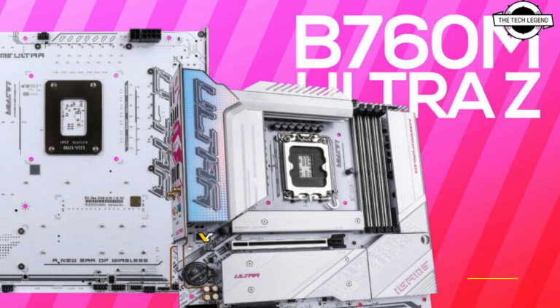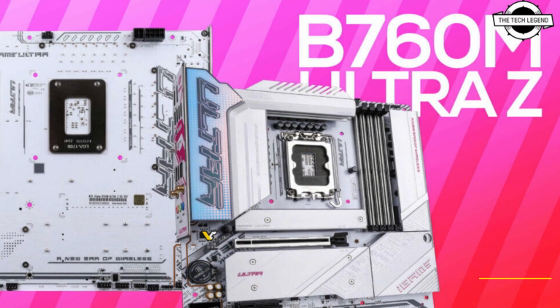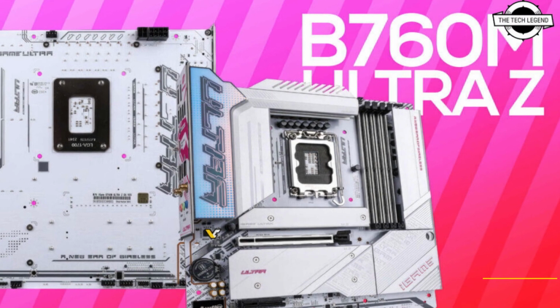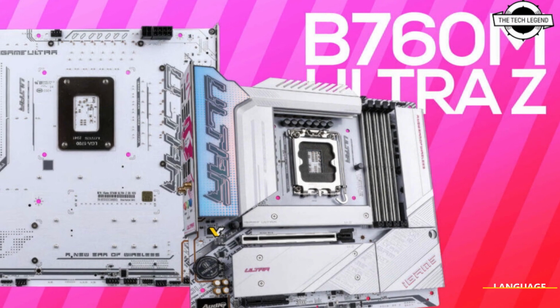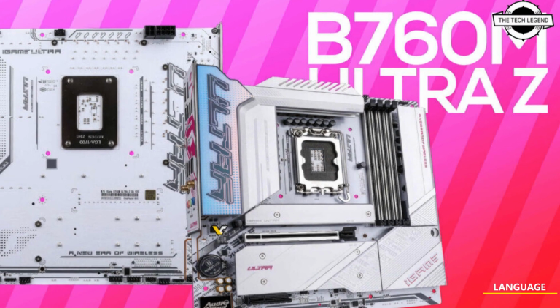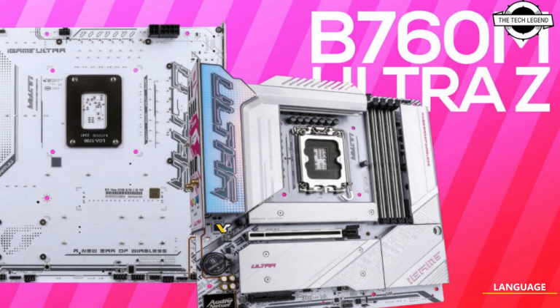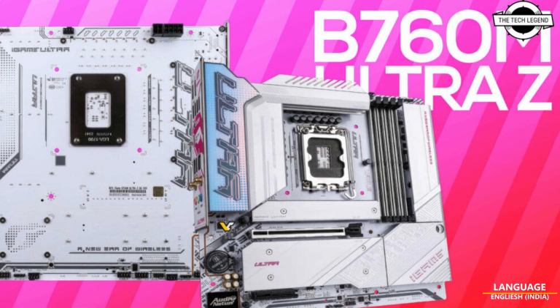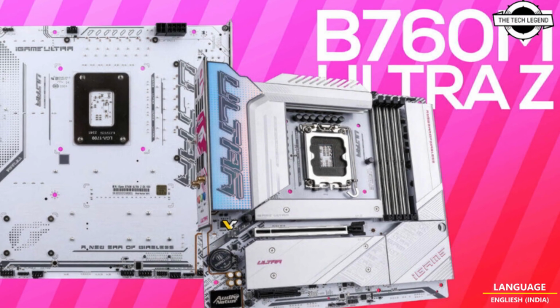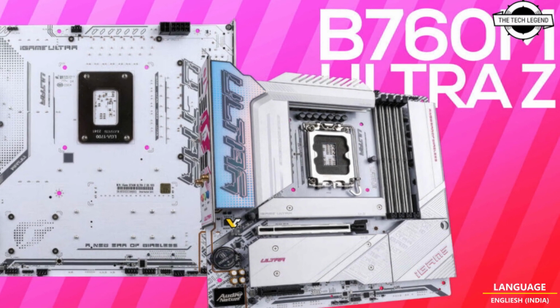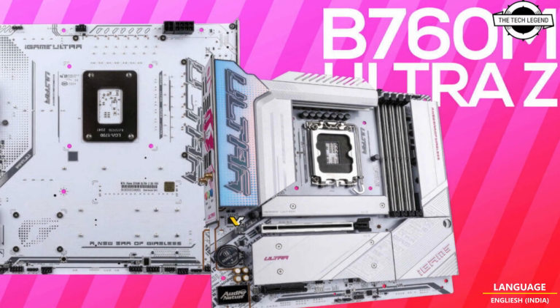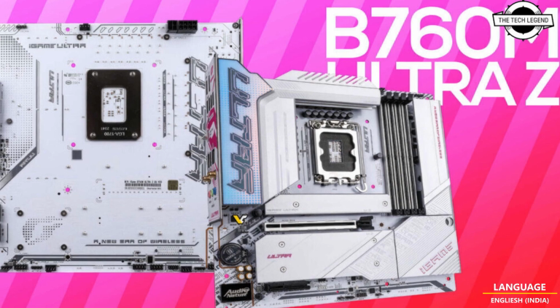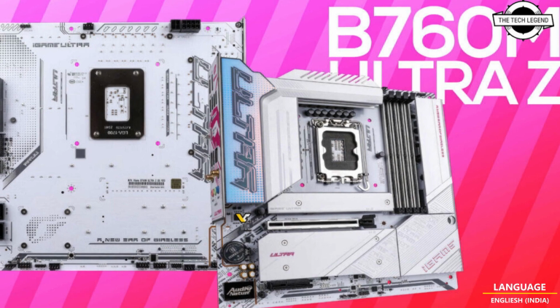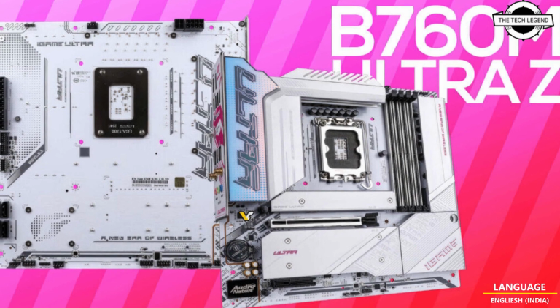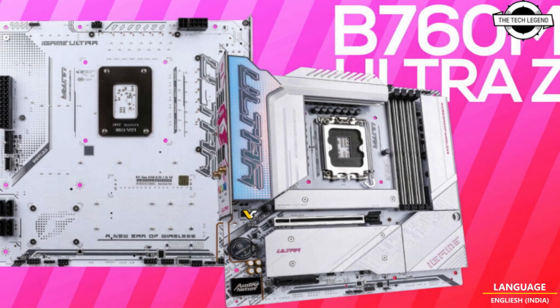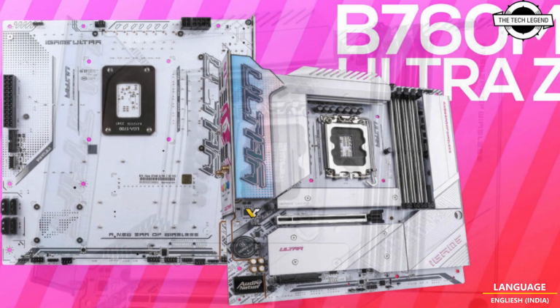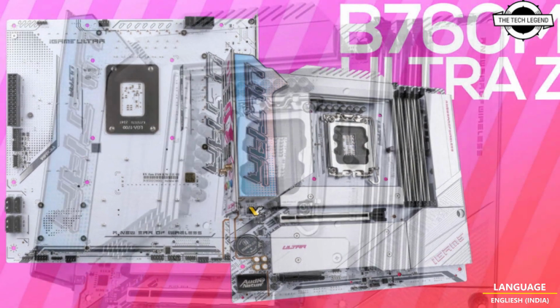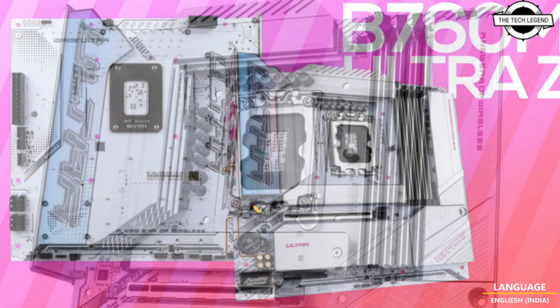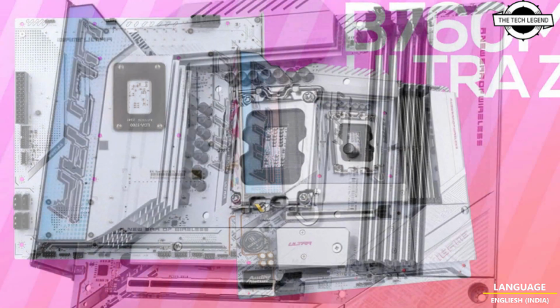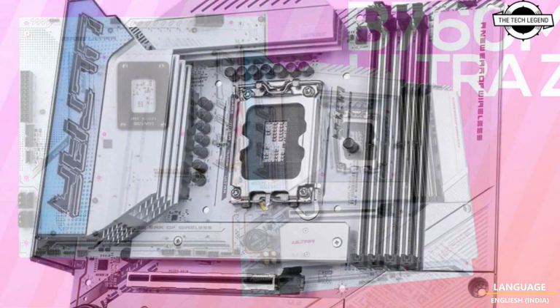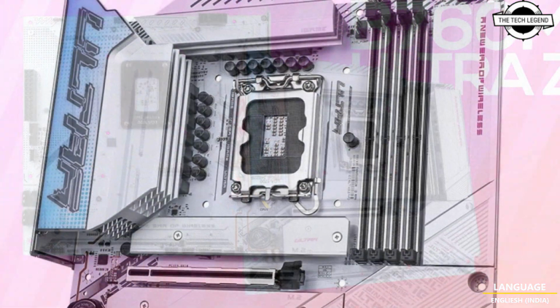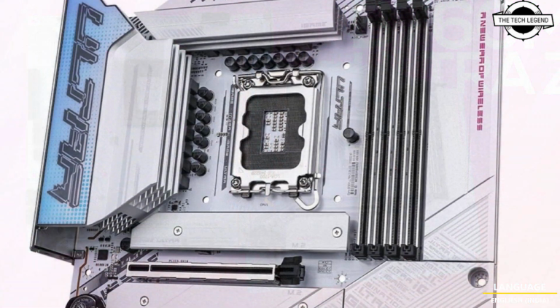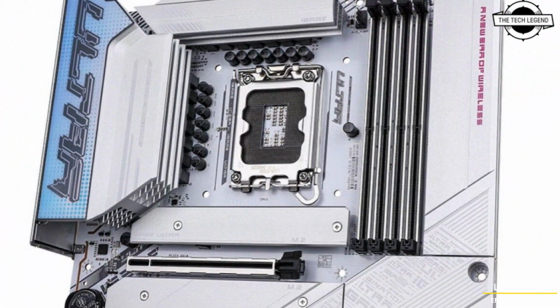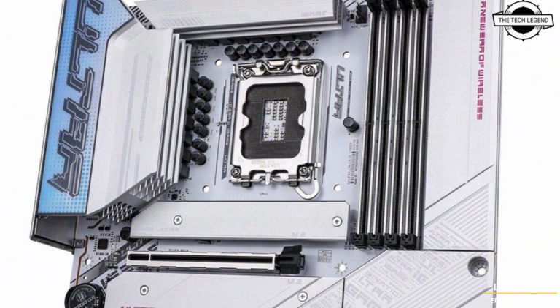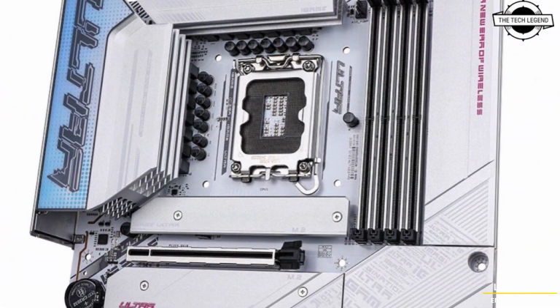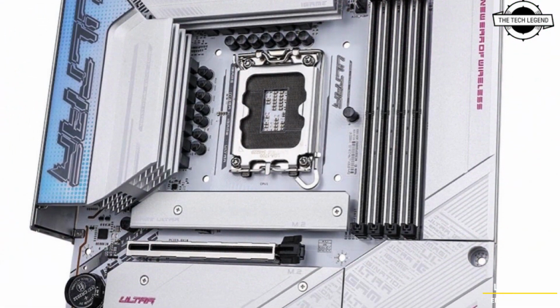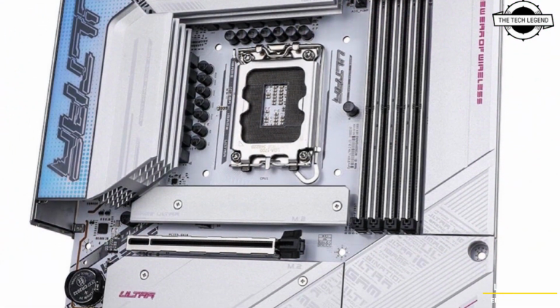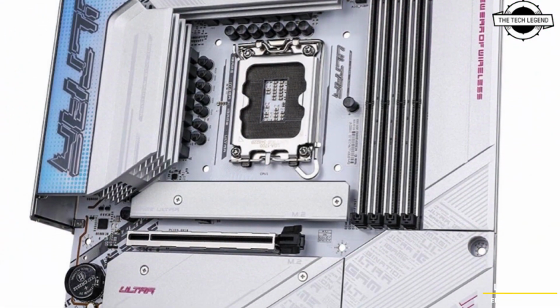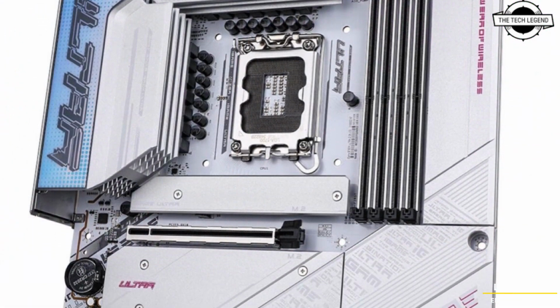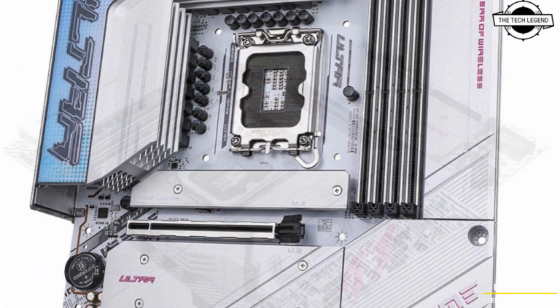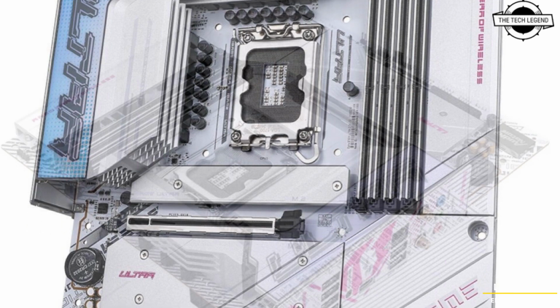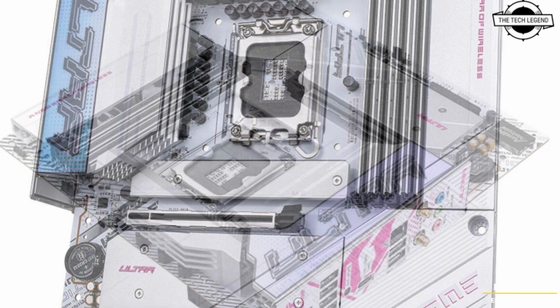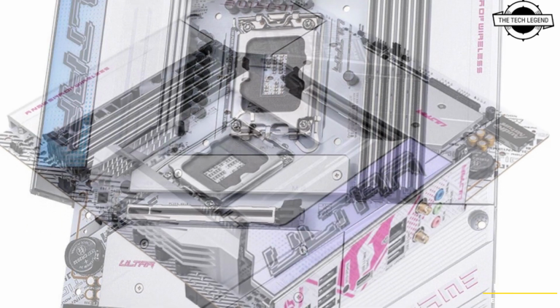Hello friends, welcome to the TechlyZ channel. Today I will talk about the Colorful iGame B760M Ultra Z with back side connectors.